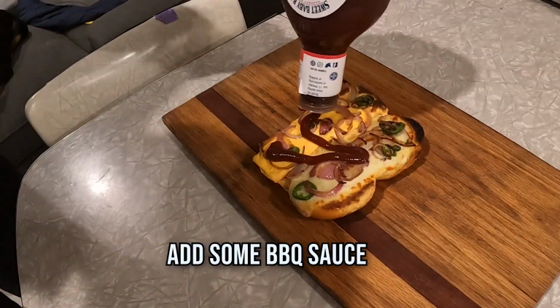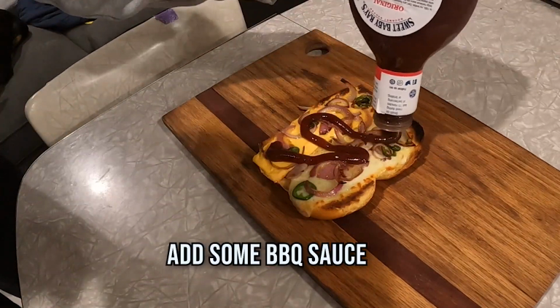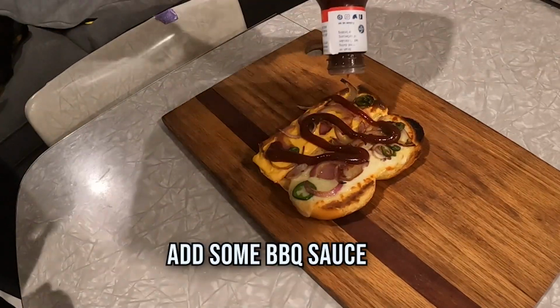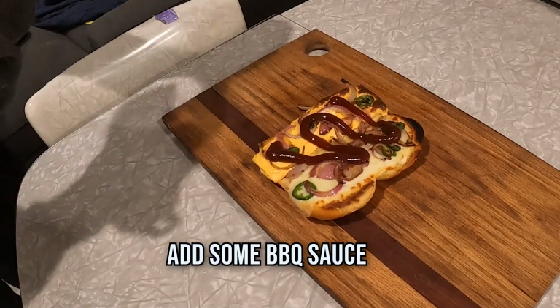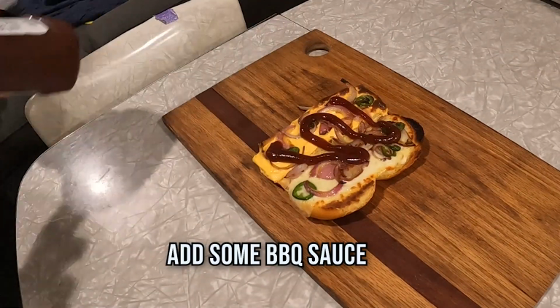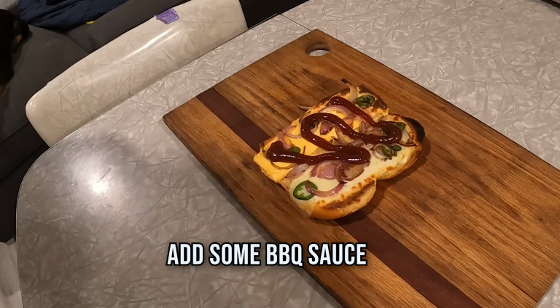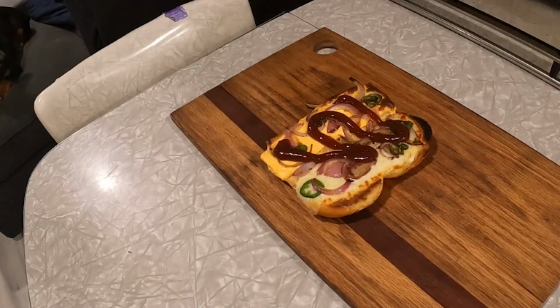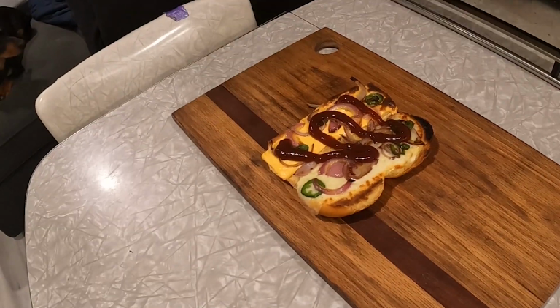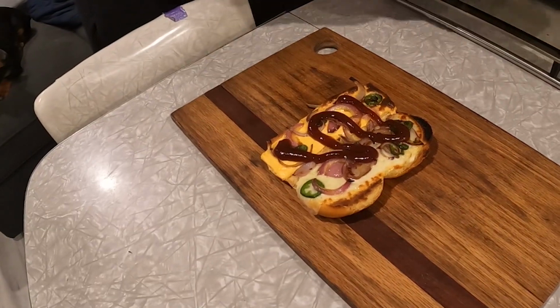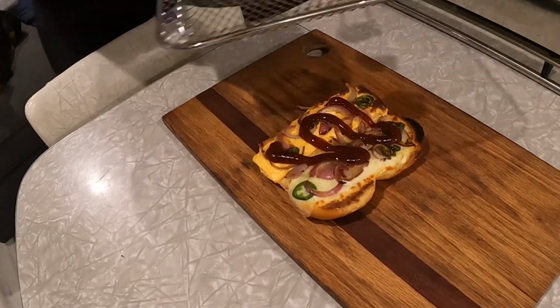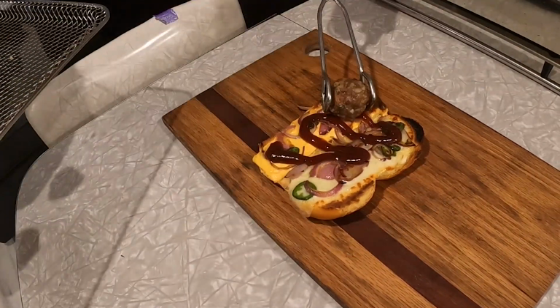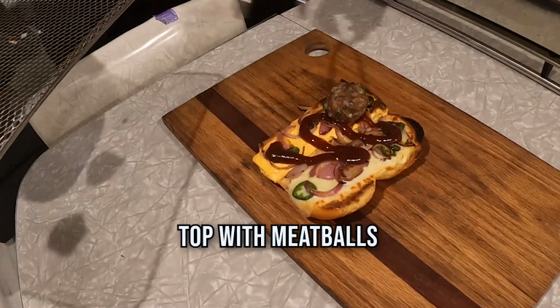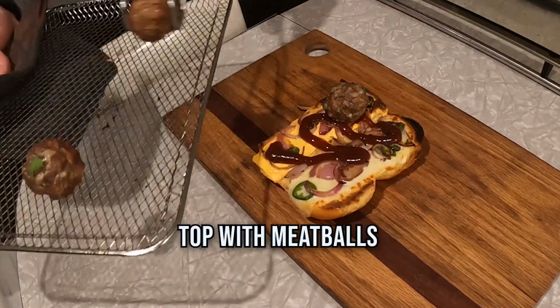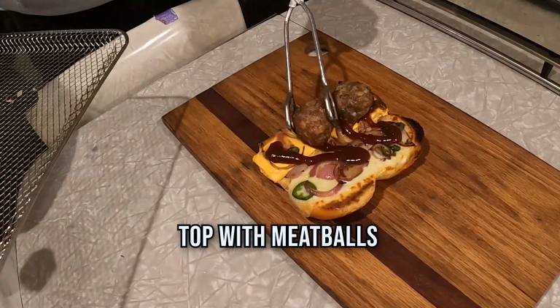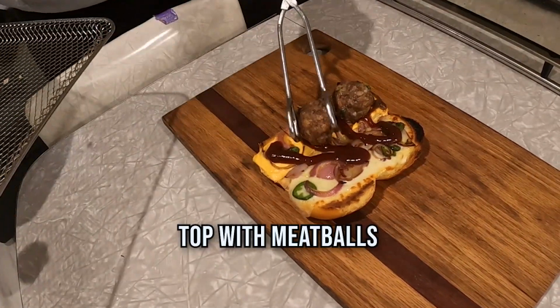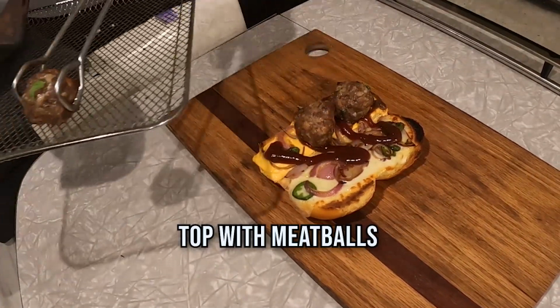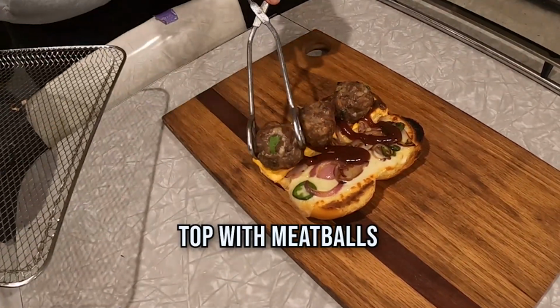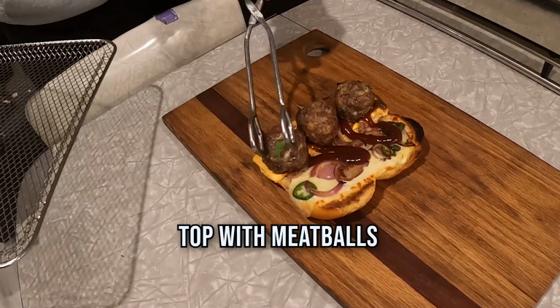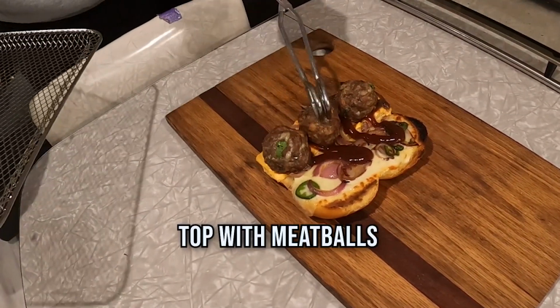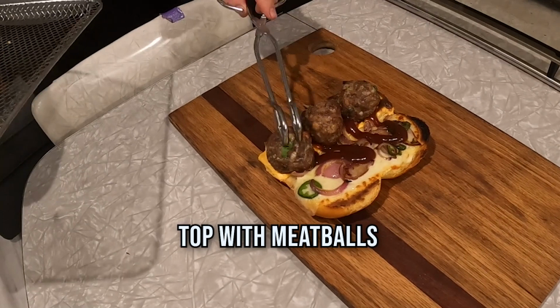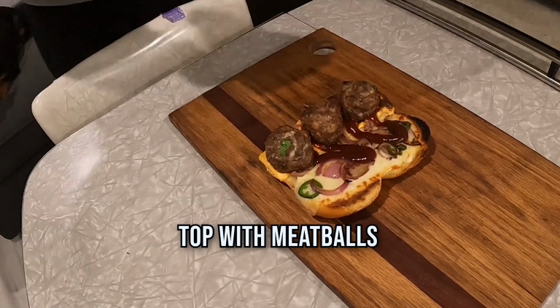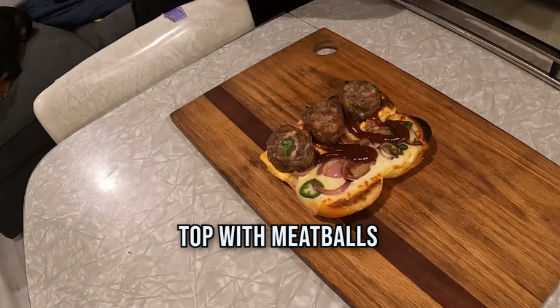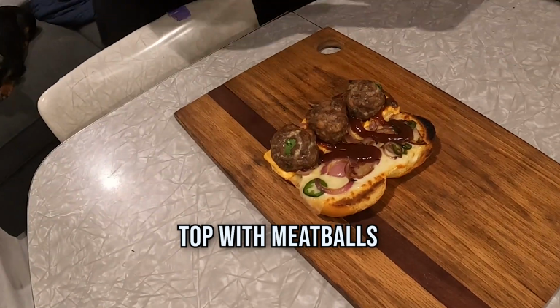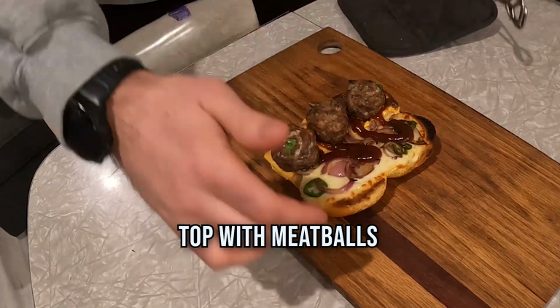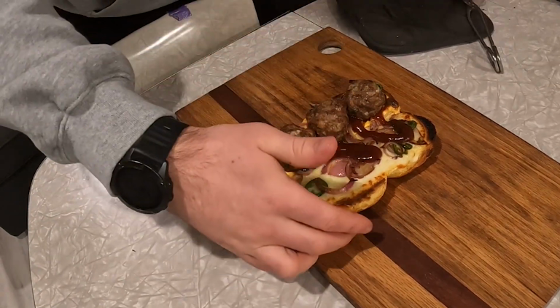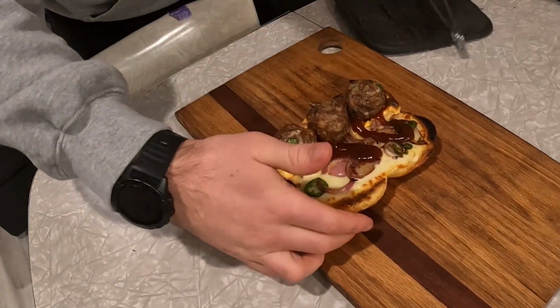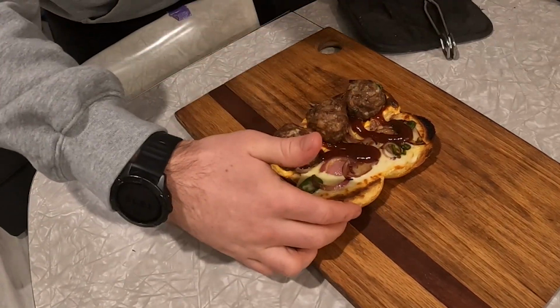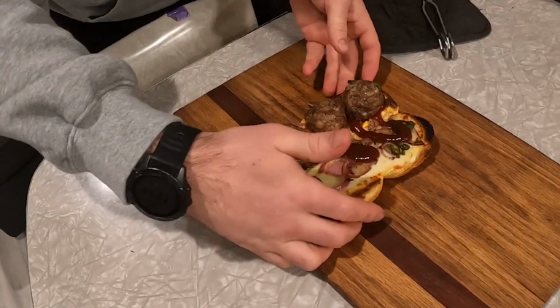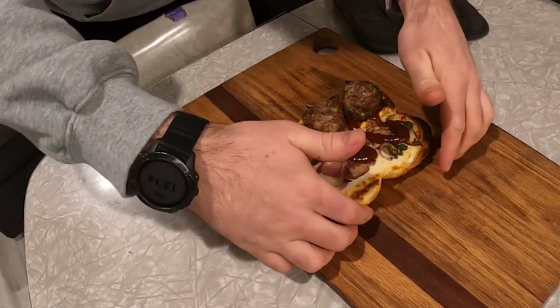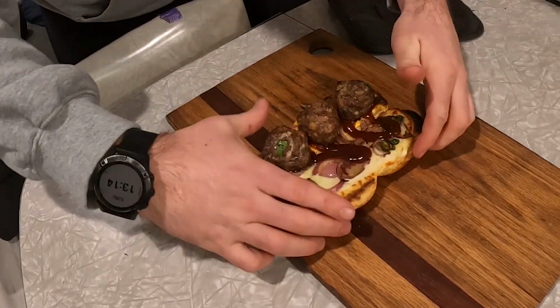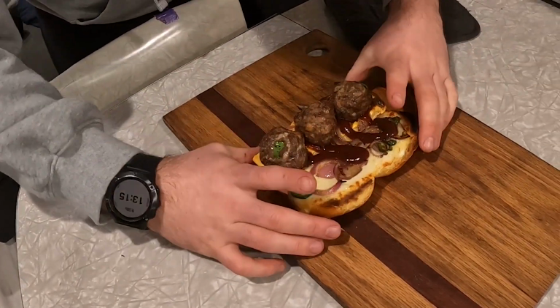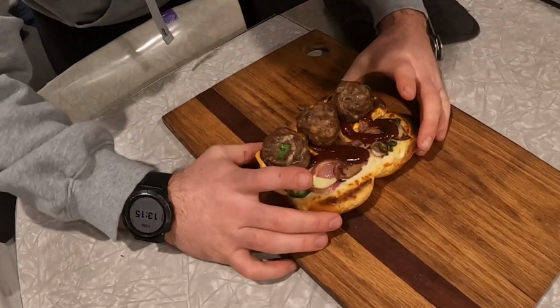Now put some of that Sweet Baby Ray's on there. Put your balls right in that bun — there you go. Close it up. Be careful because that middle one wants to escape.